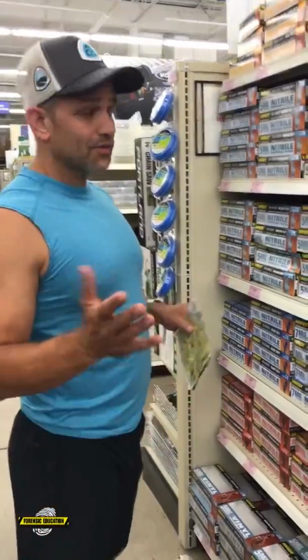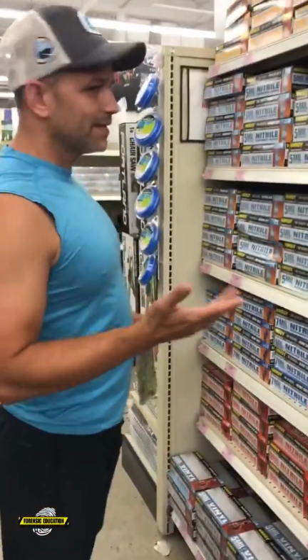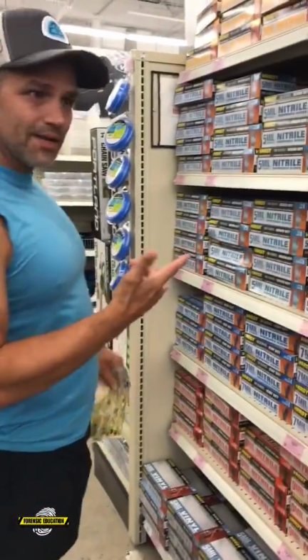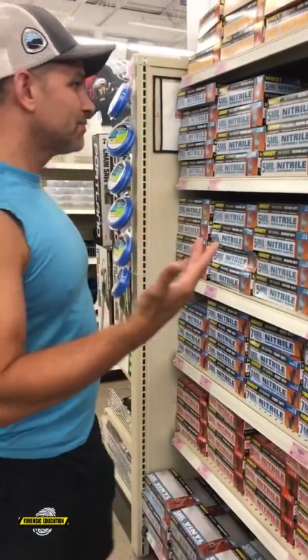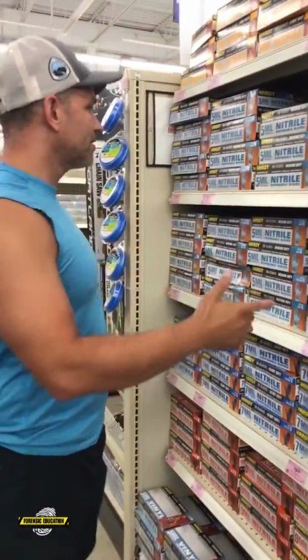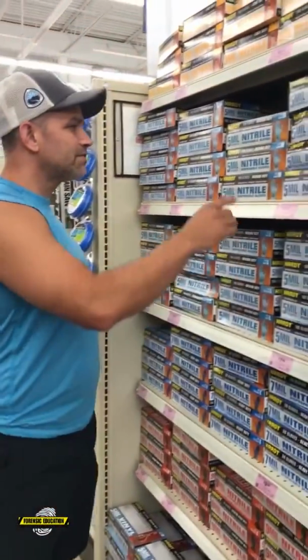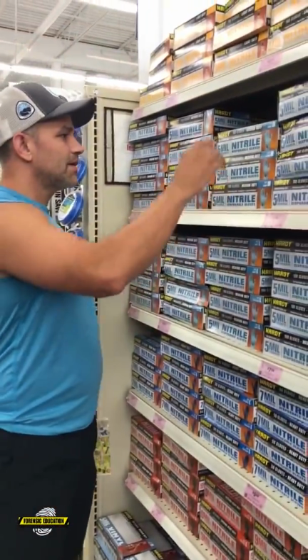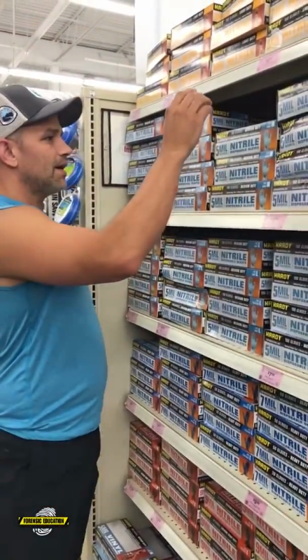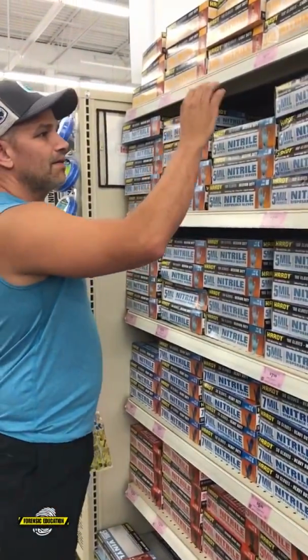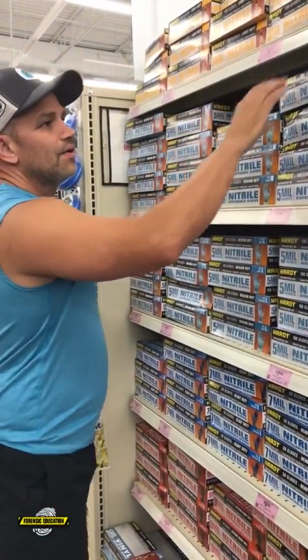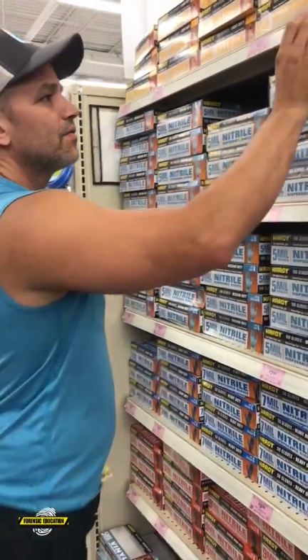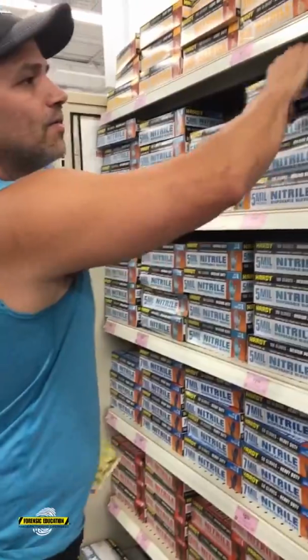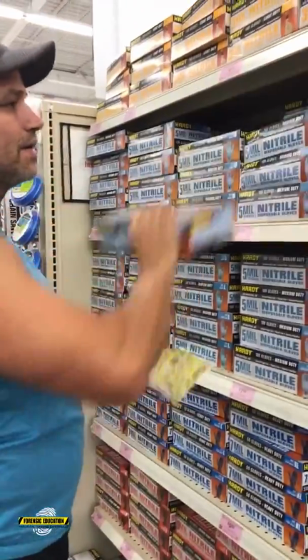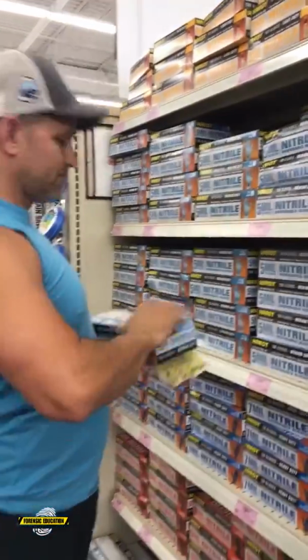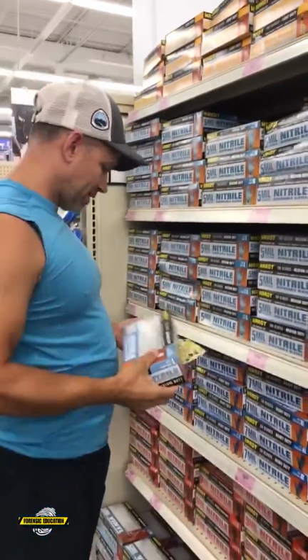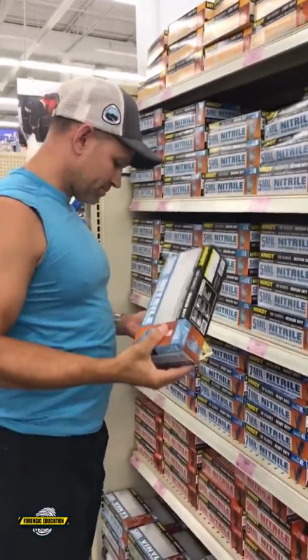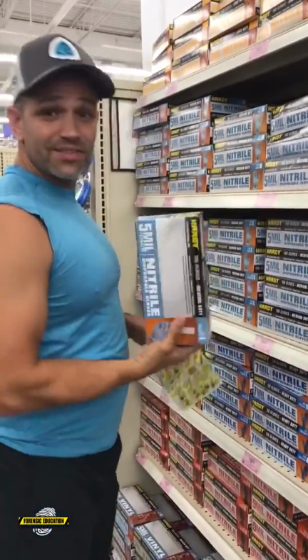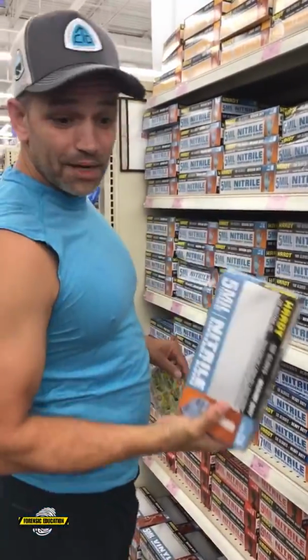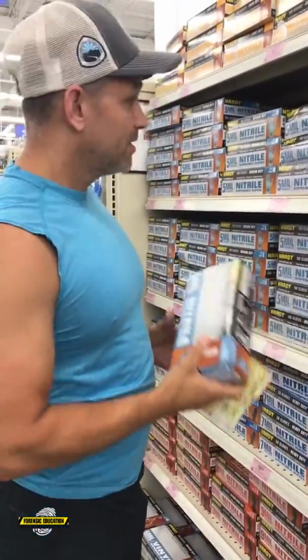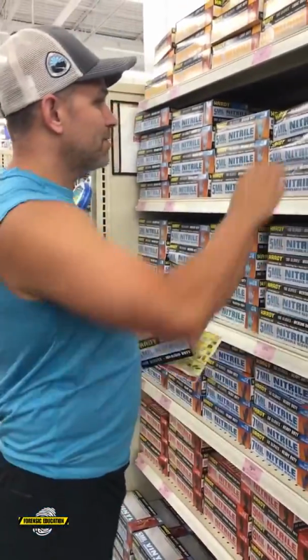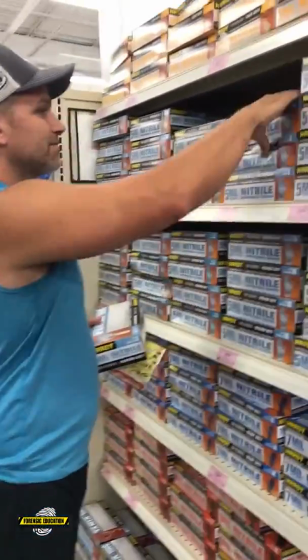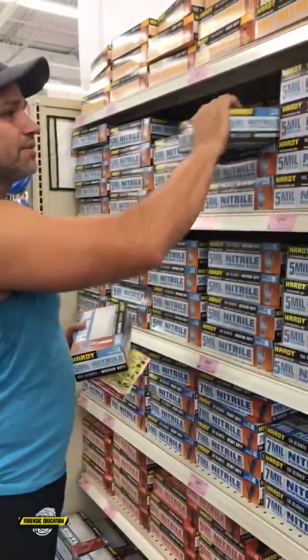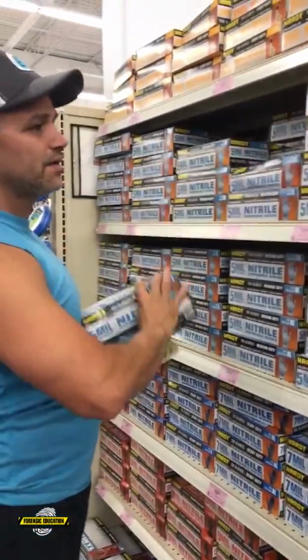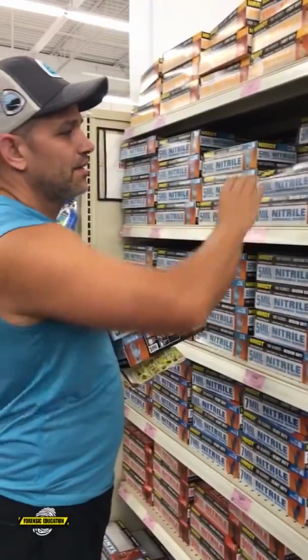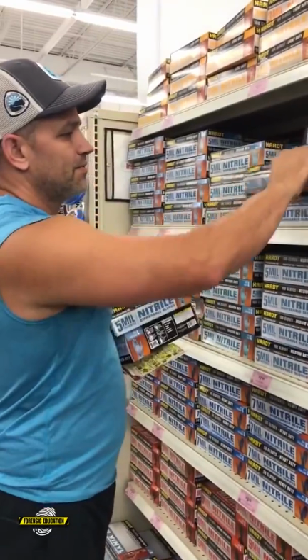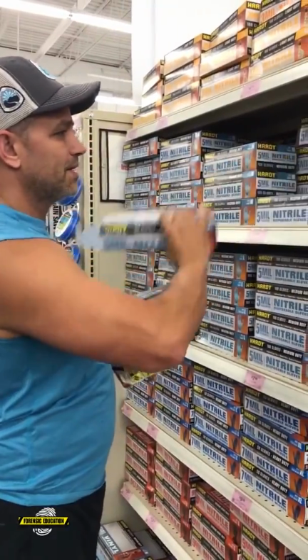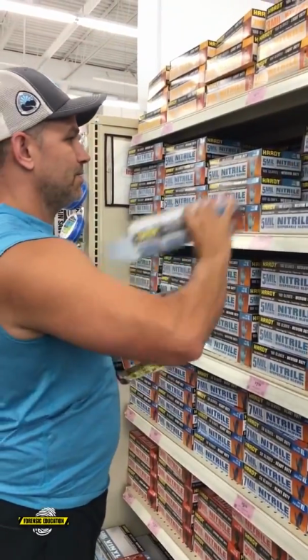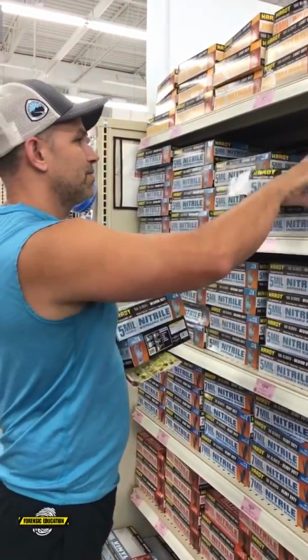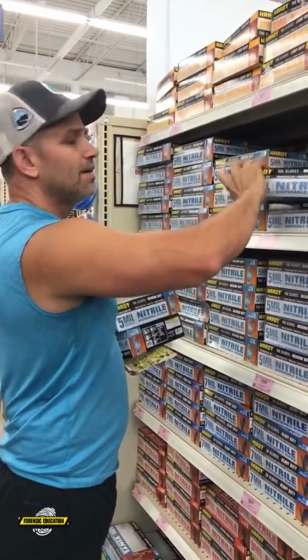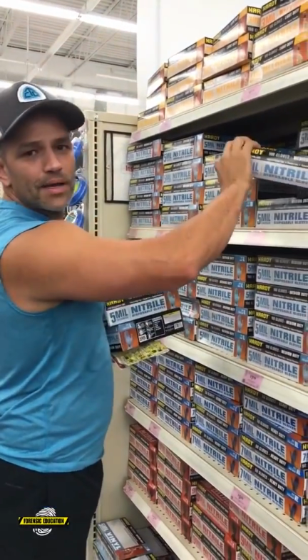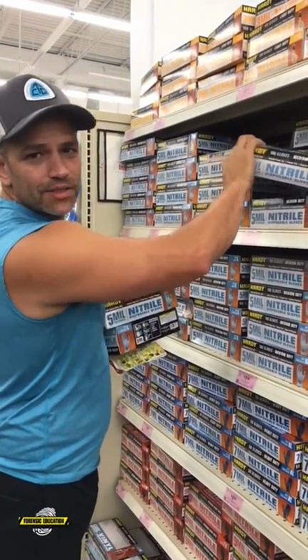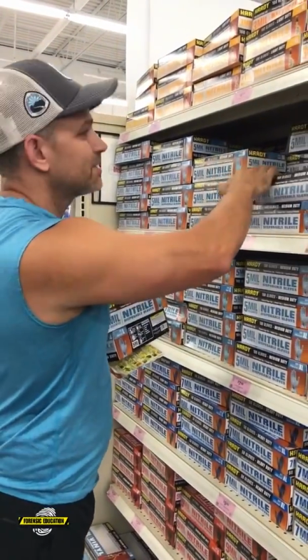One of the things I like — we're going to use a lot of gloves. These are on sale, only six bucks for a box of a hundred, so I'm going to get a bunch of these boxes.